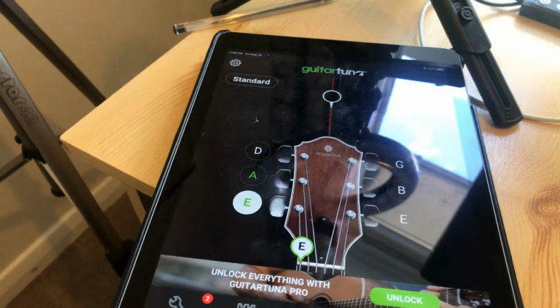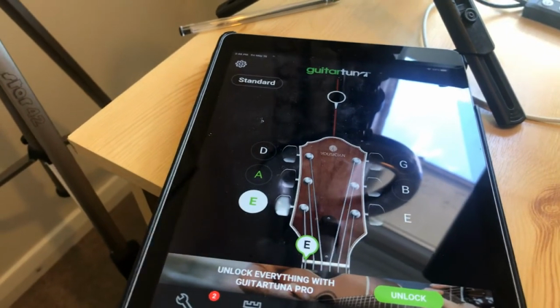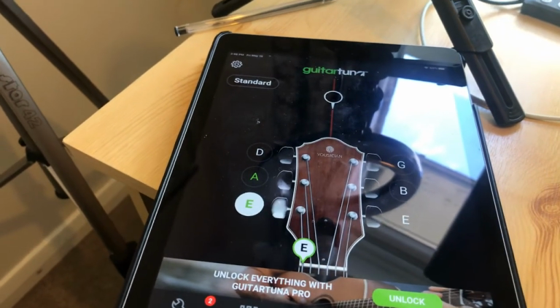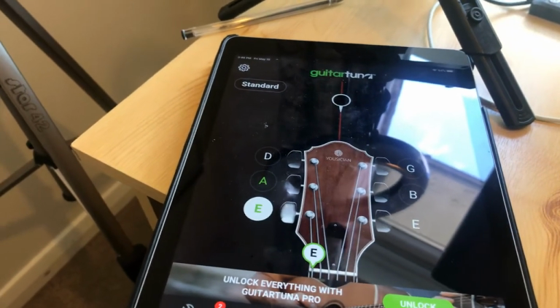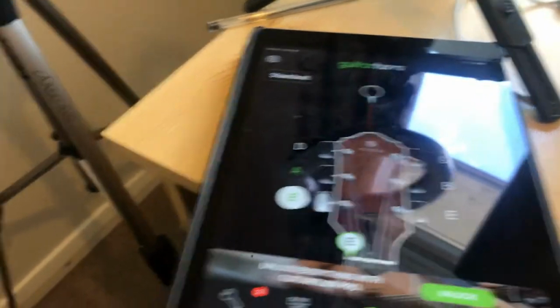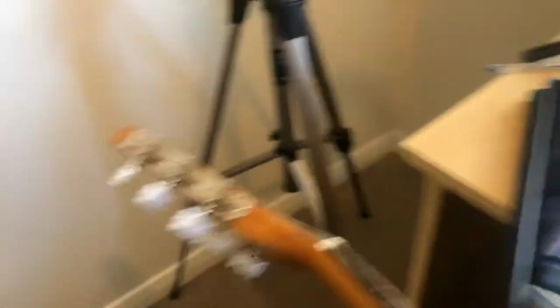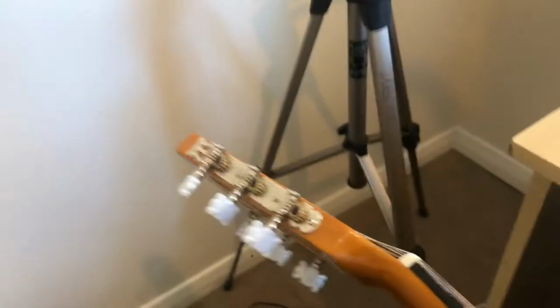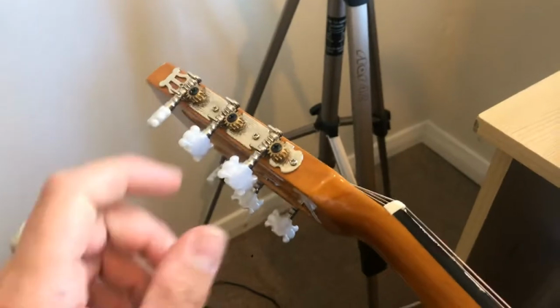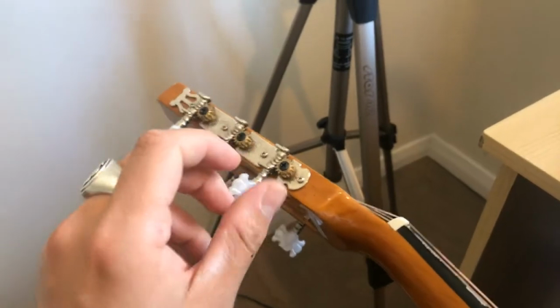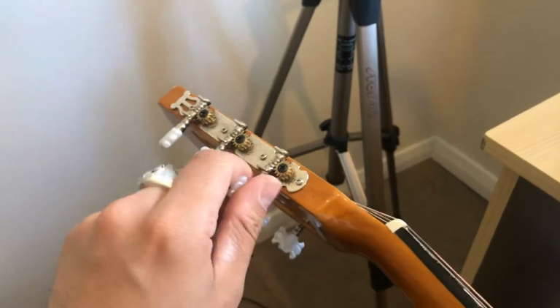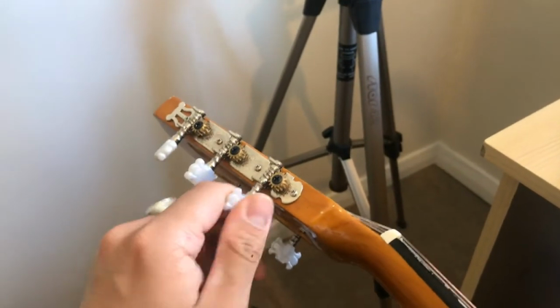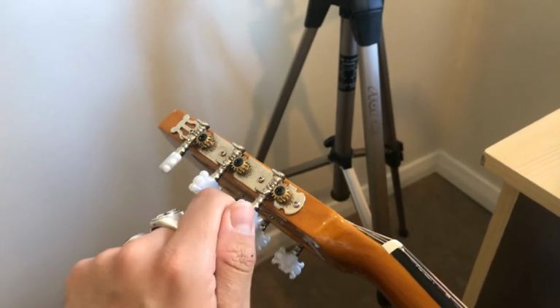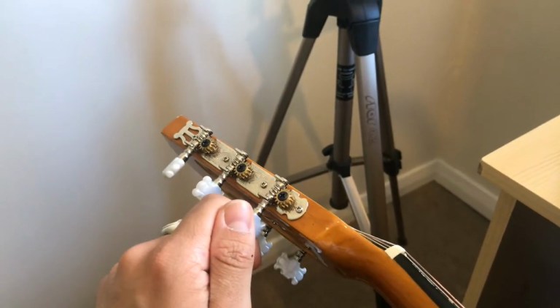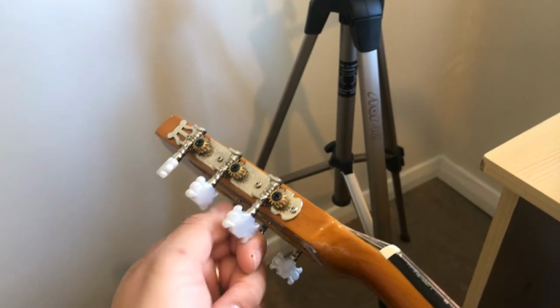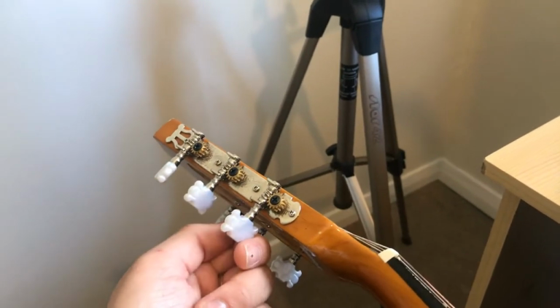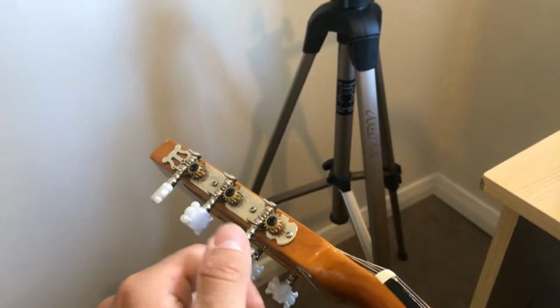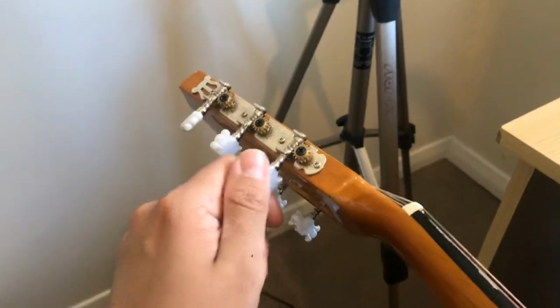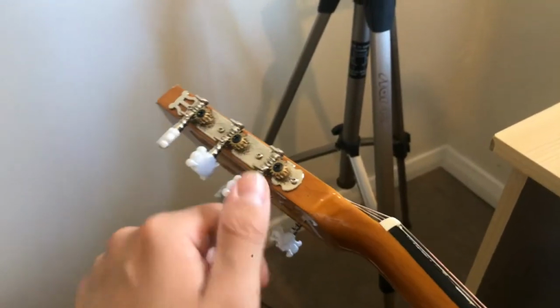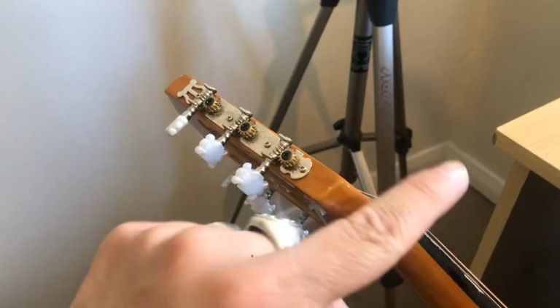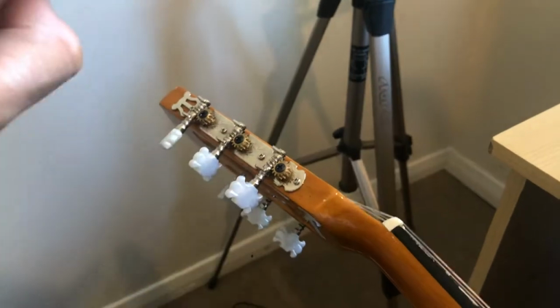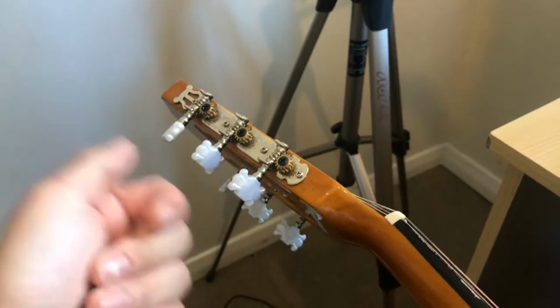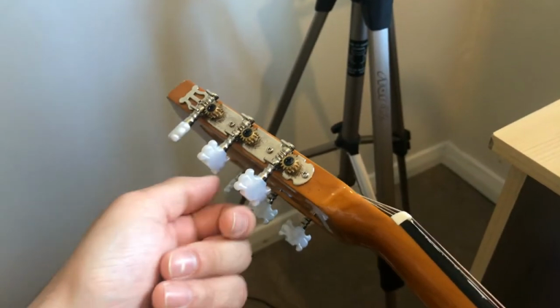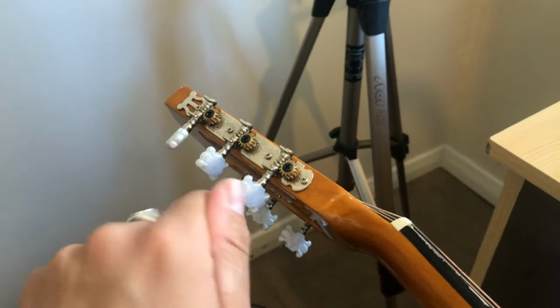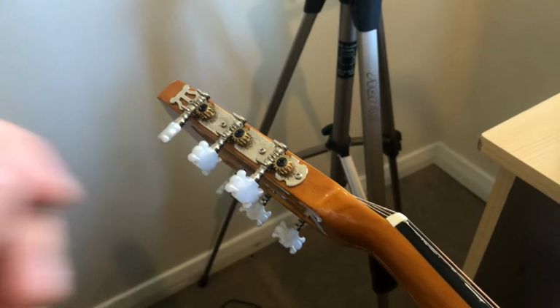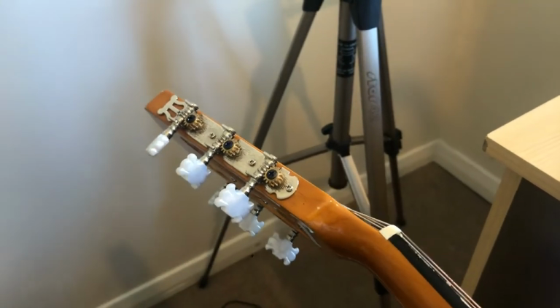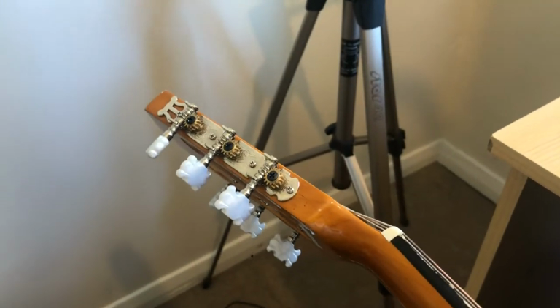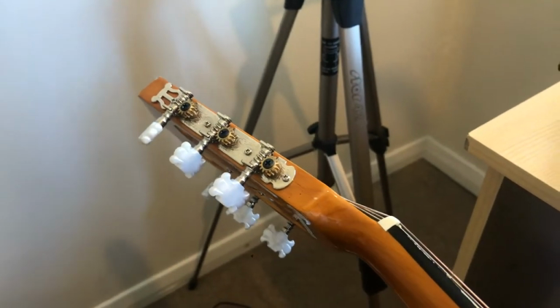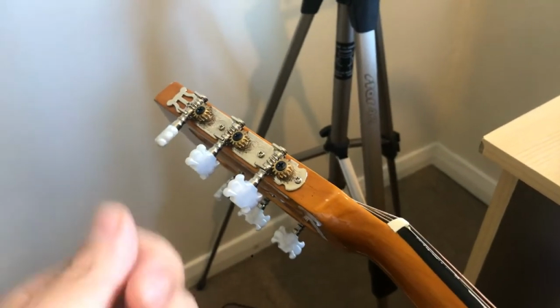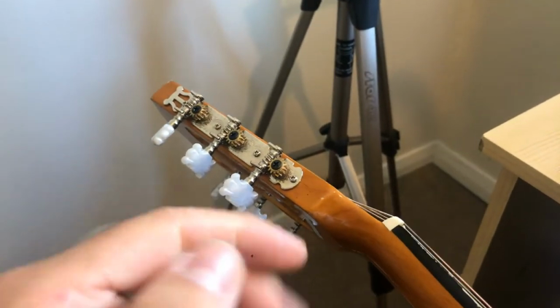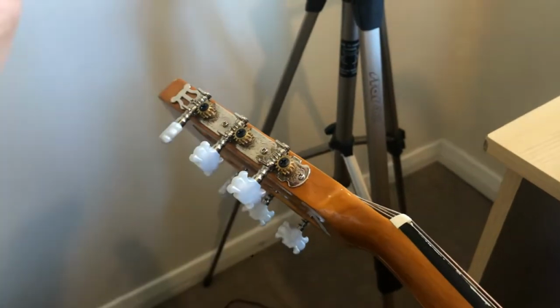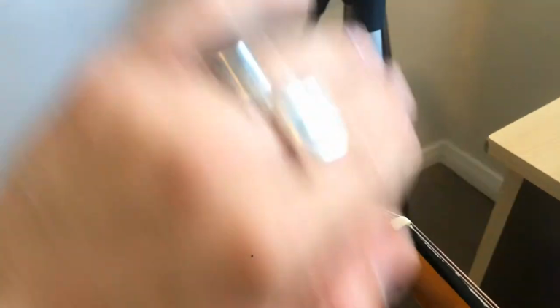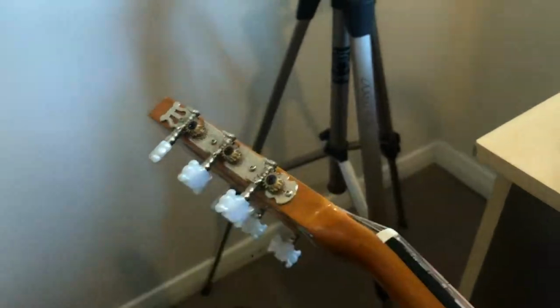Now a couple of little basics: you tune your guitar by twisting these pegs here. Usually if you twist it away from yourself that will tighten the string so it will make the pitch go up, and if you twist it towards yourself that will loosen the string which will make the pitch come down.